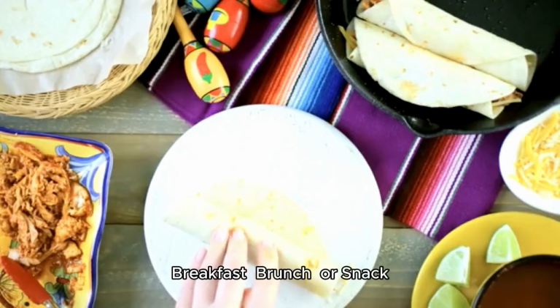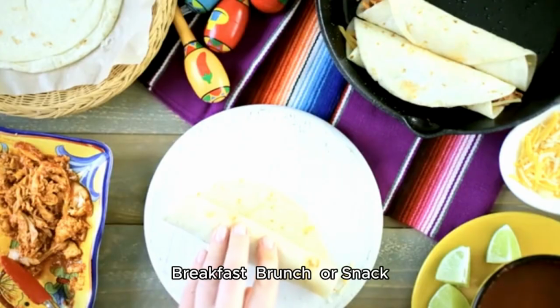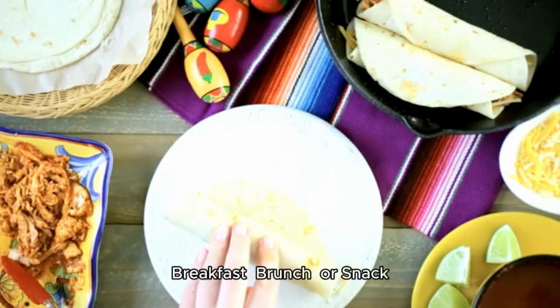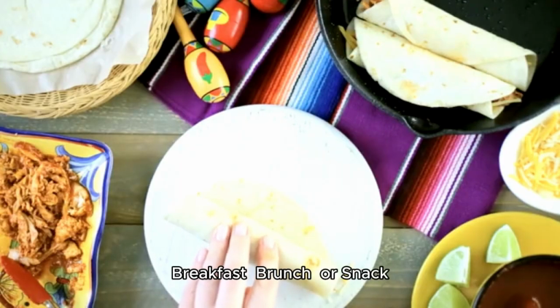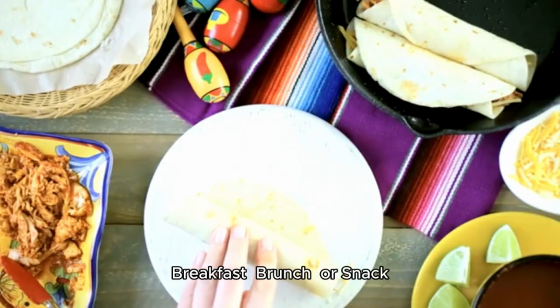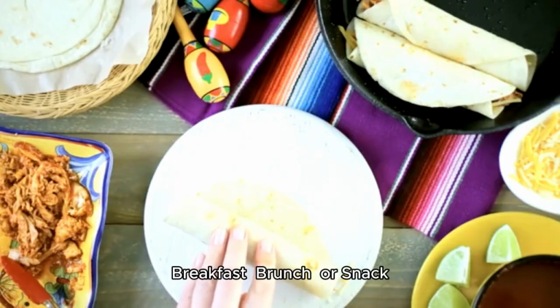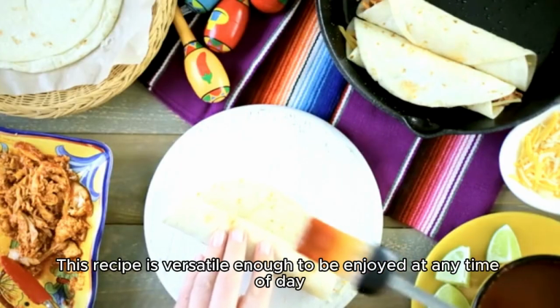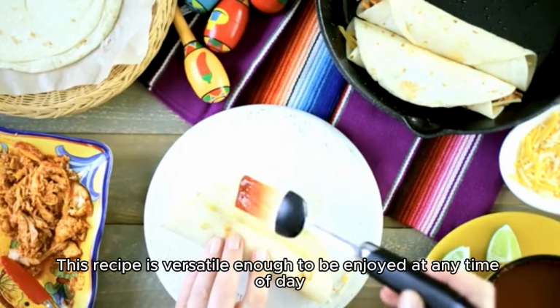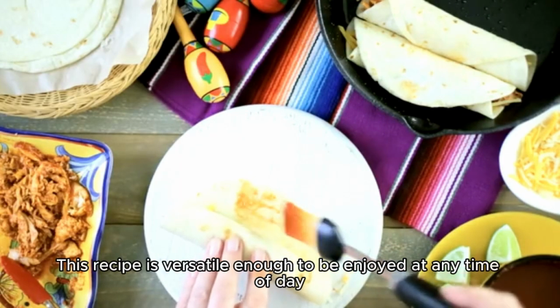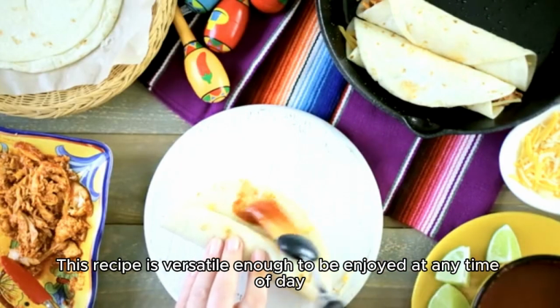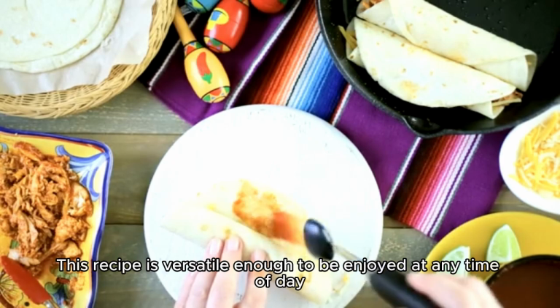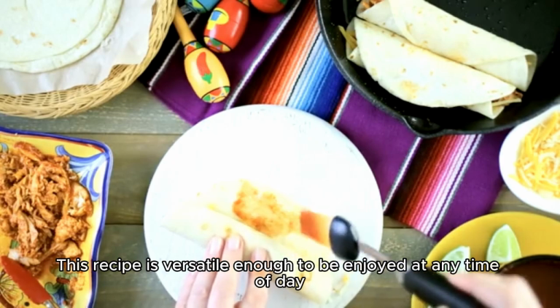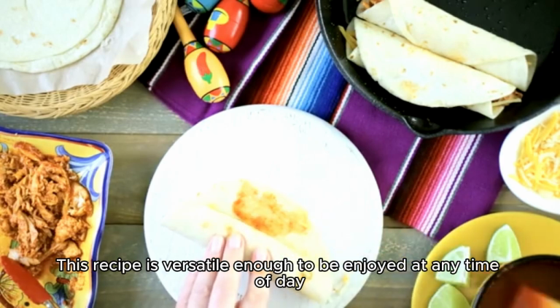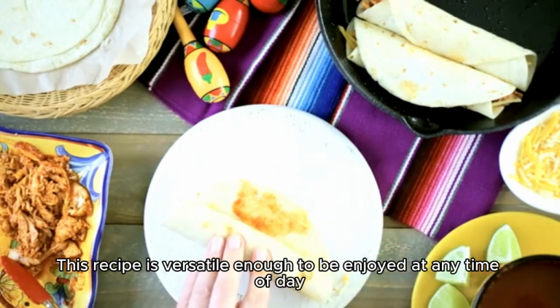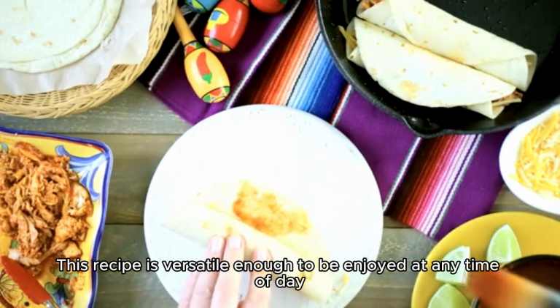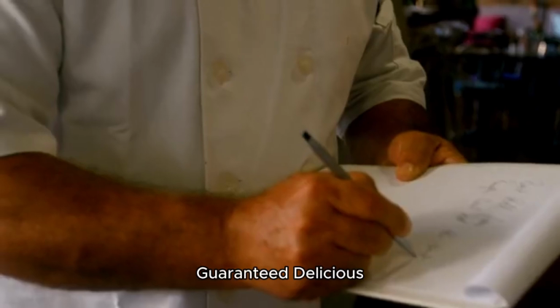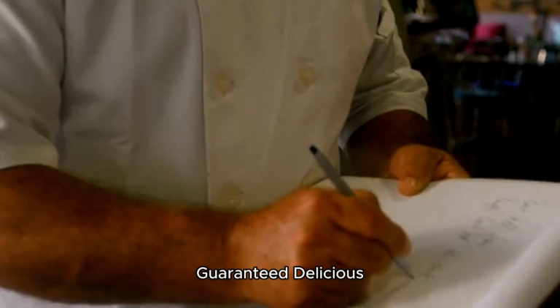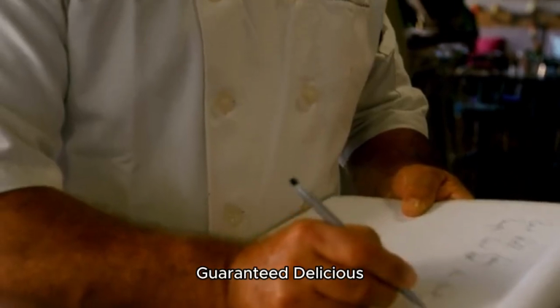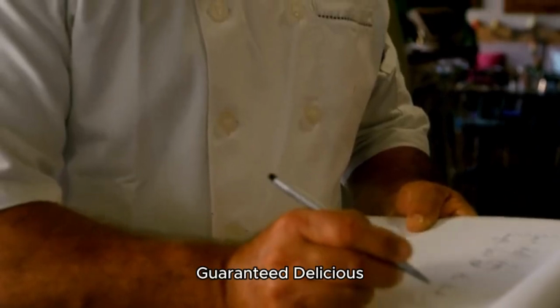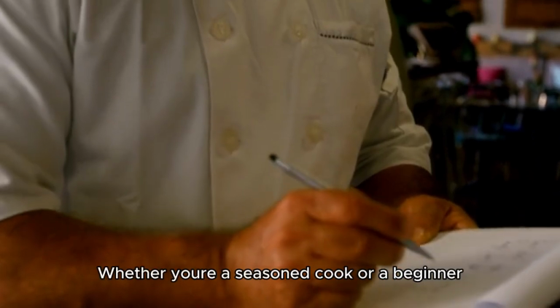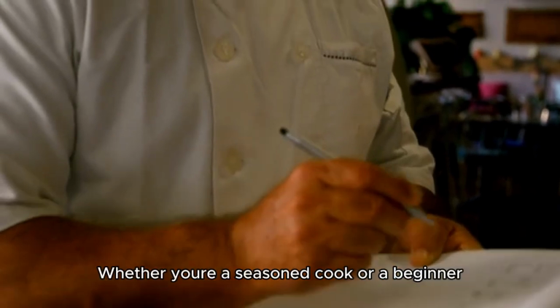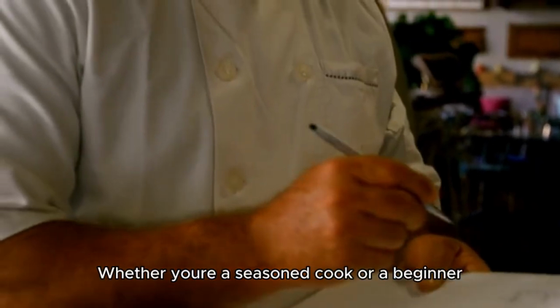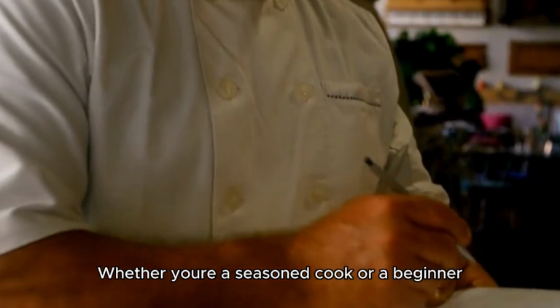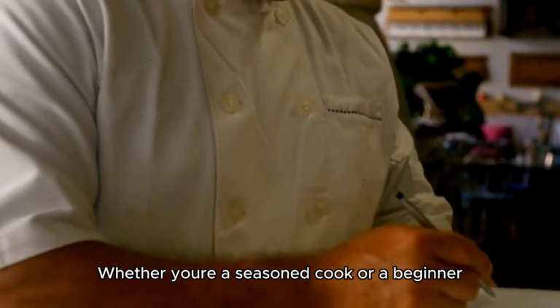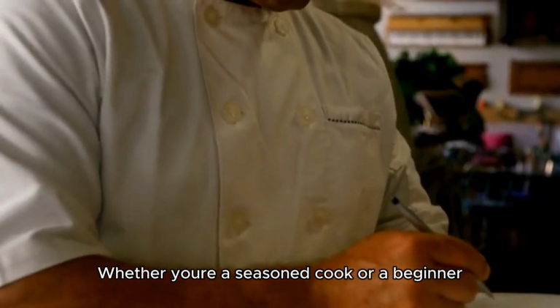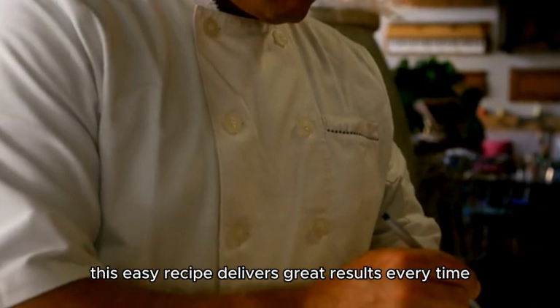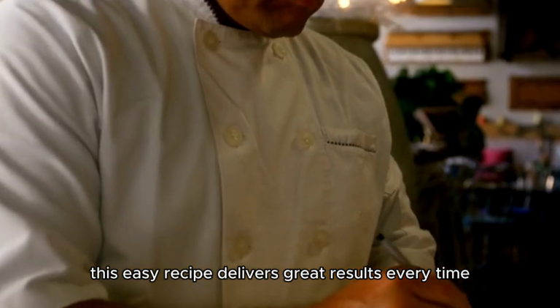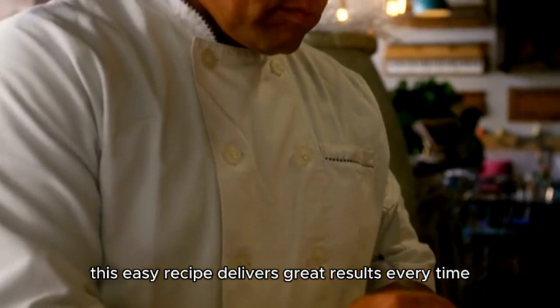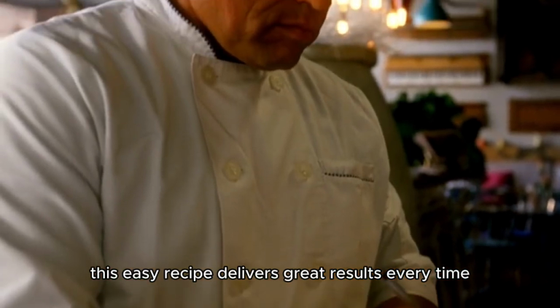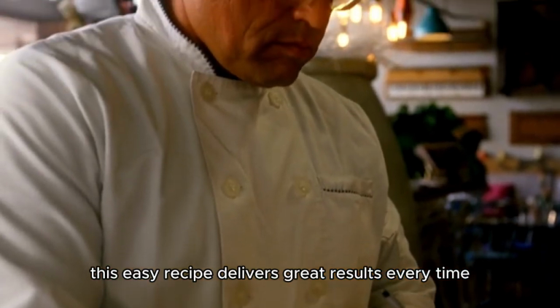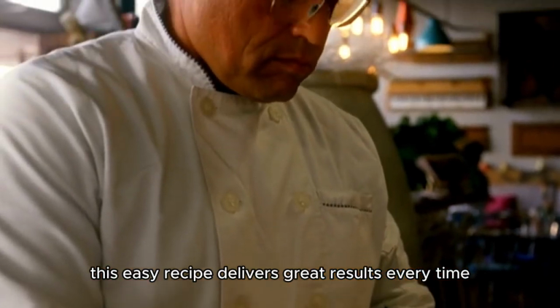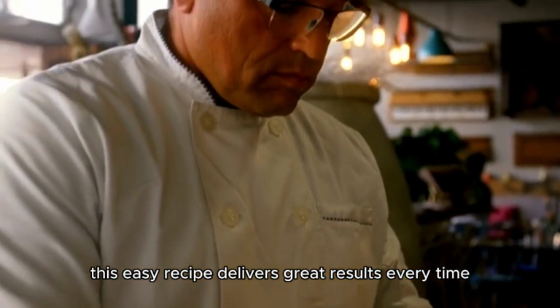Breakfast, brunch, or snack — this recipe is versatile enough to be enjoyed at any time of day. Guaranteed delicious. Whether you're a seasoned cook or a beginner, this easy recipe delivers great results every time.